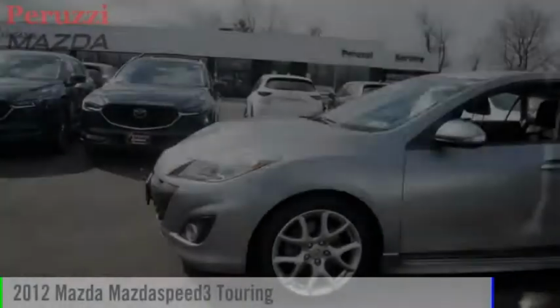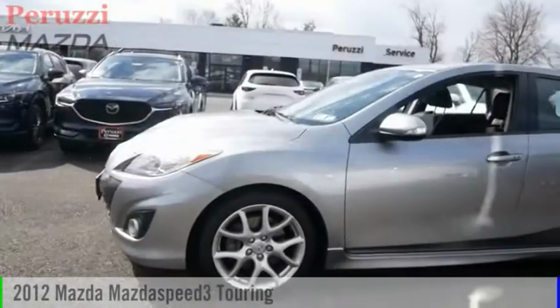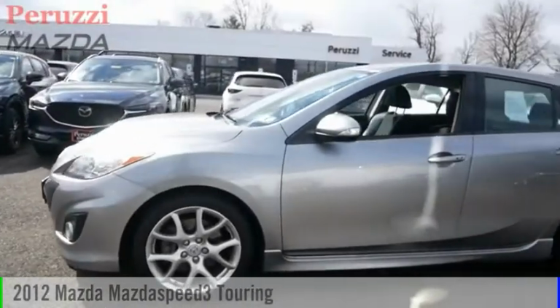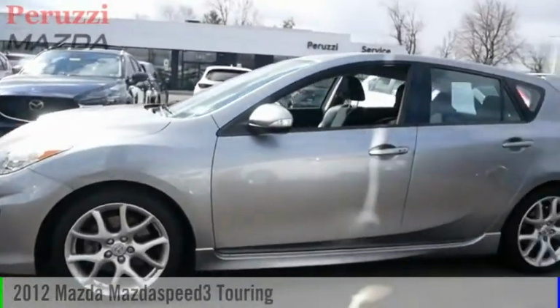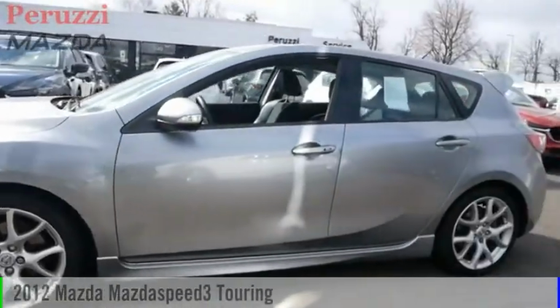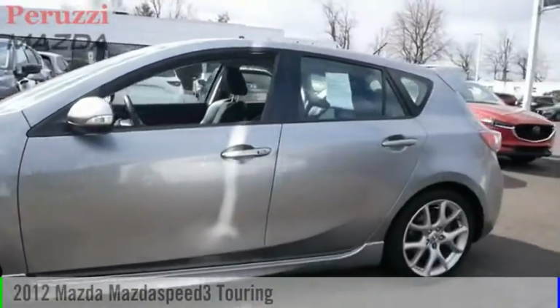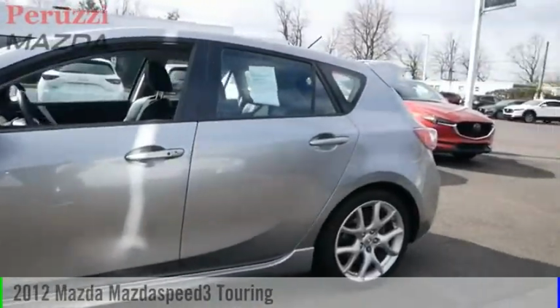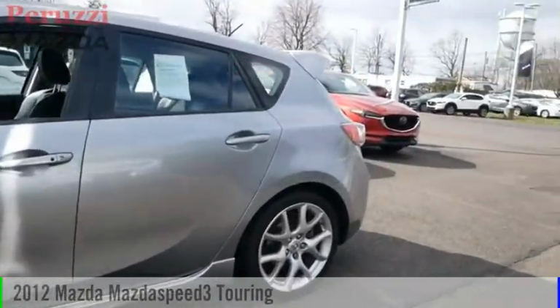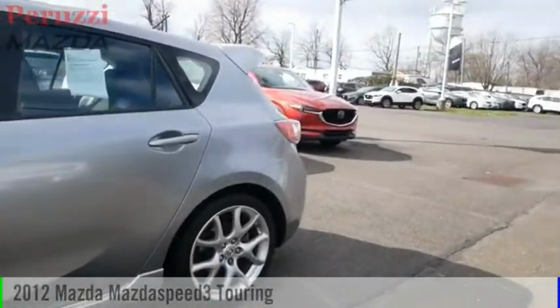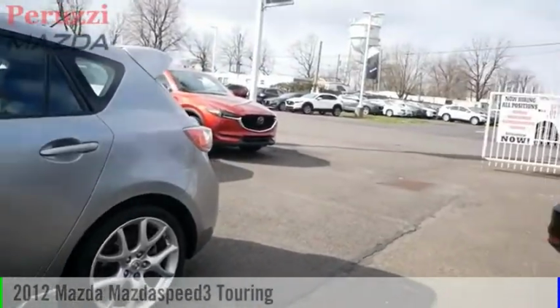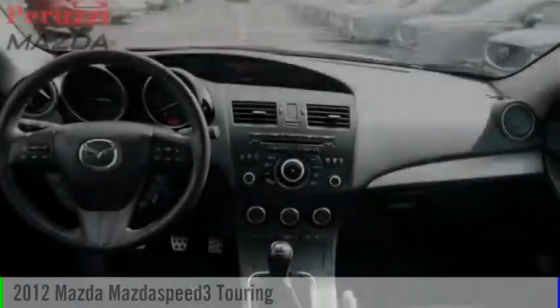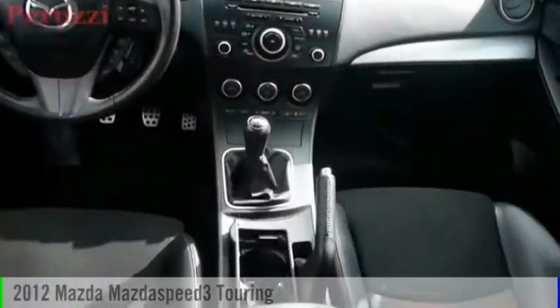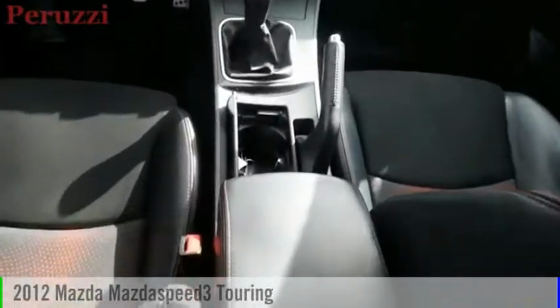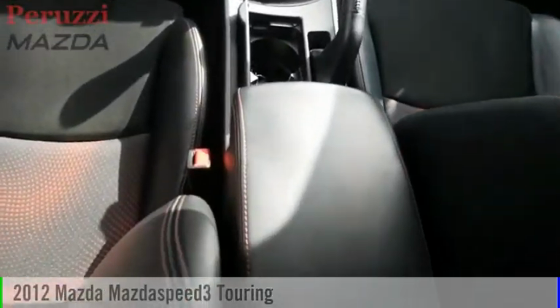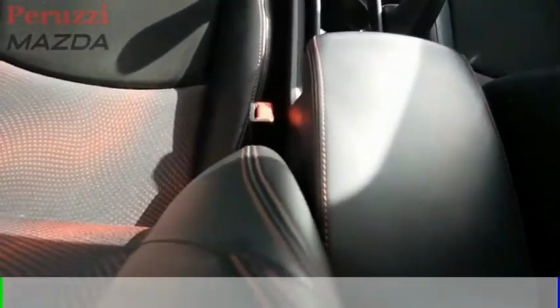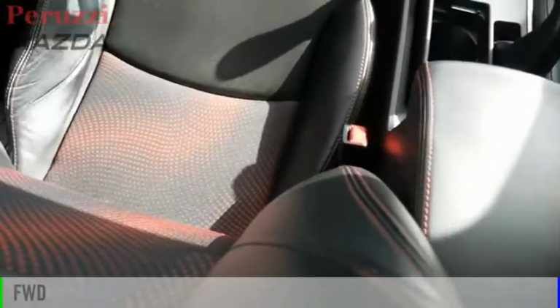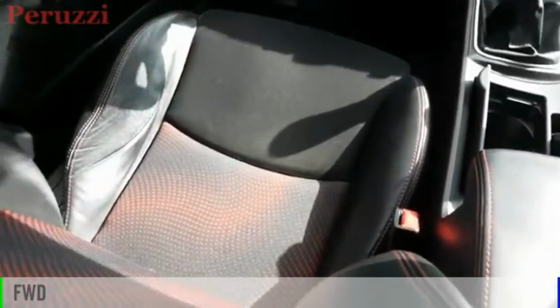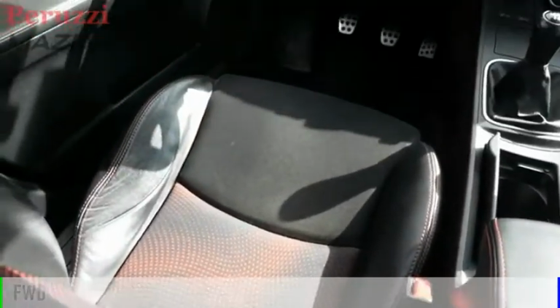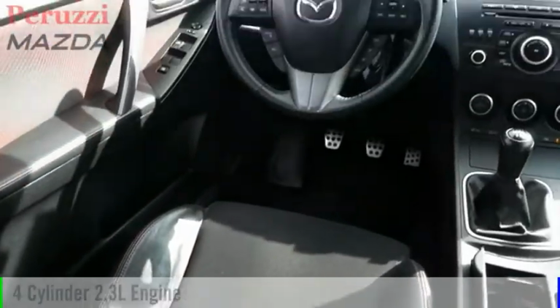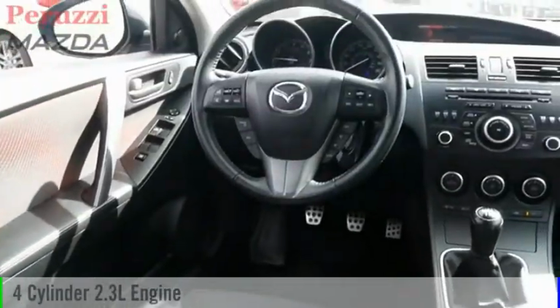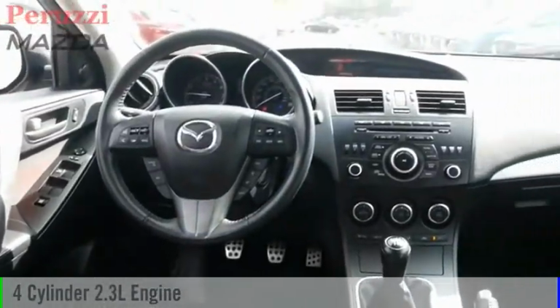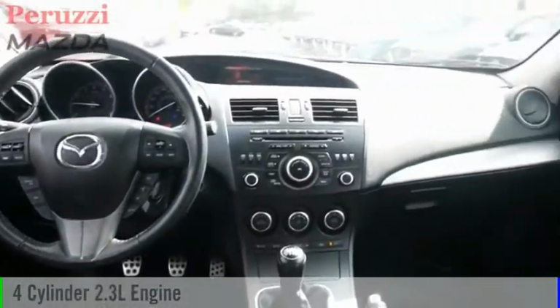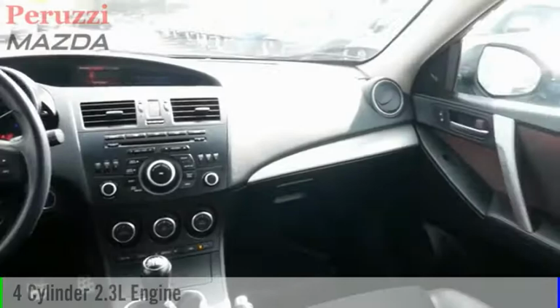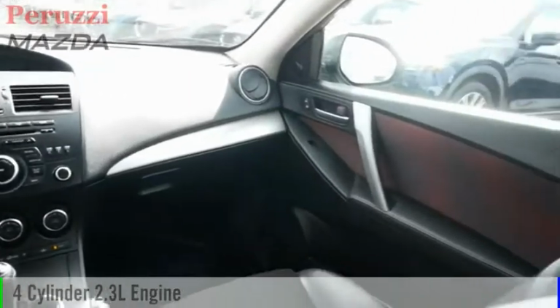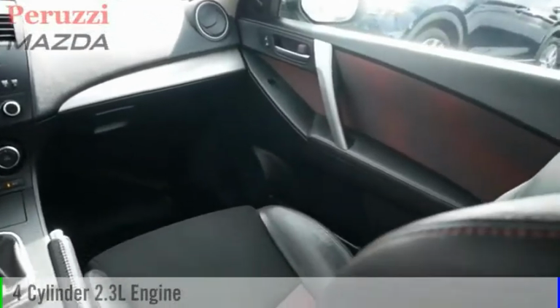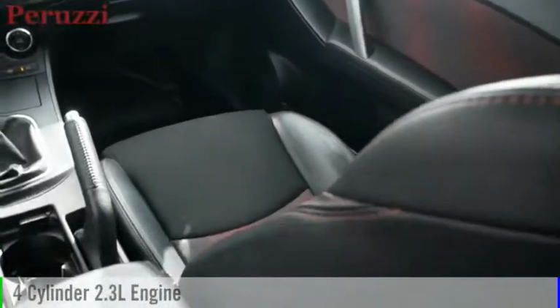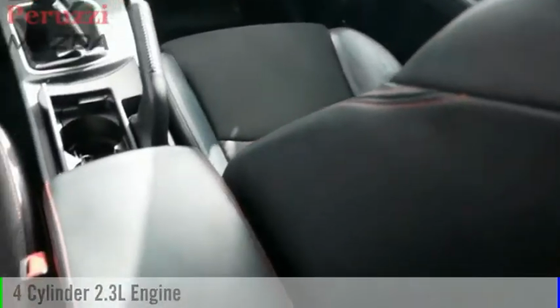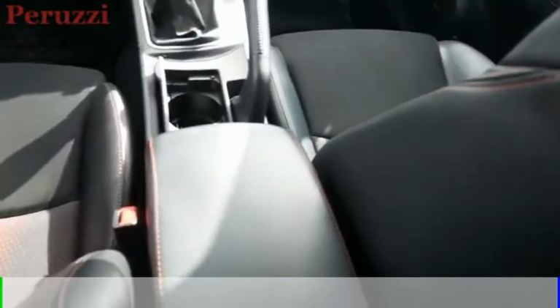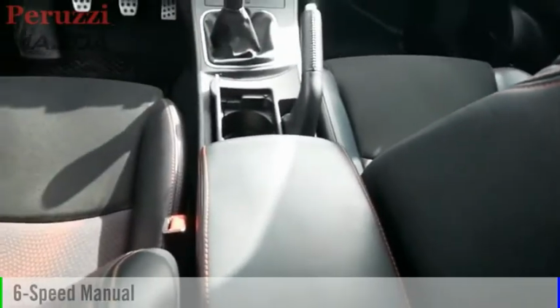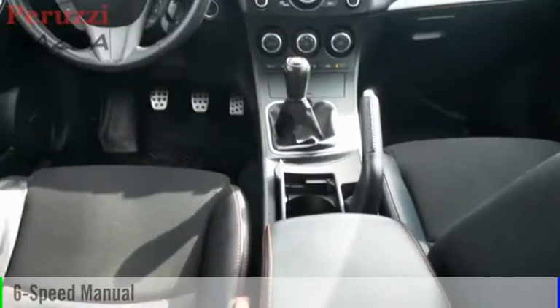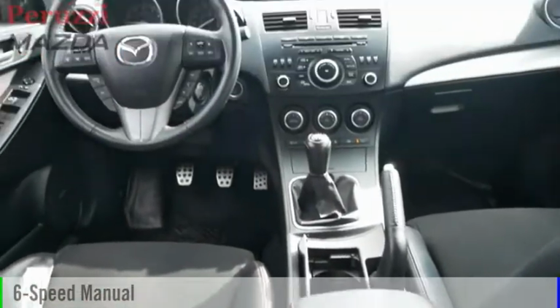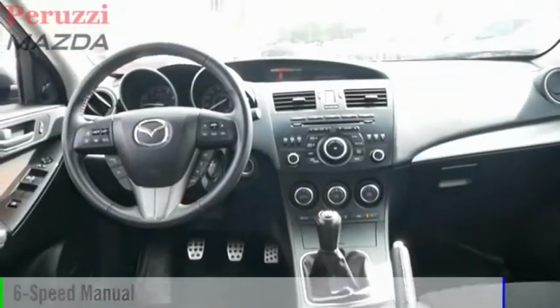We are pleased to show you the 2012 Mazda Speed 3. This vehicle is powered by a front wheel drive, 4 cylinder, 2.3 liter engine and comes with a 6 speed manual transmission.